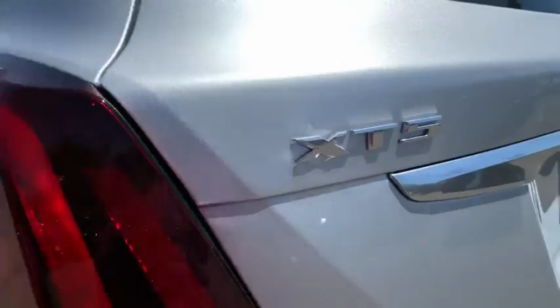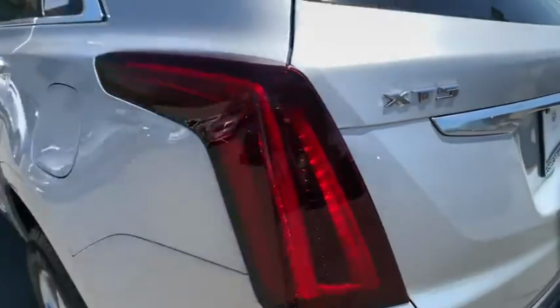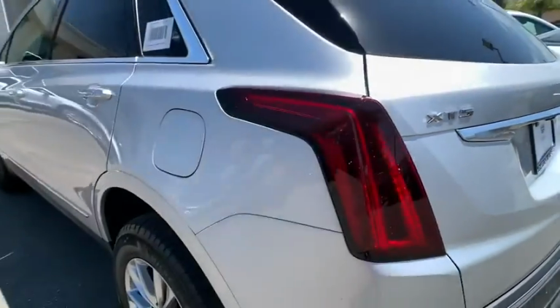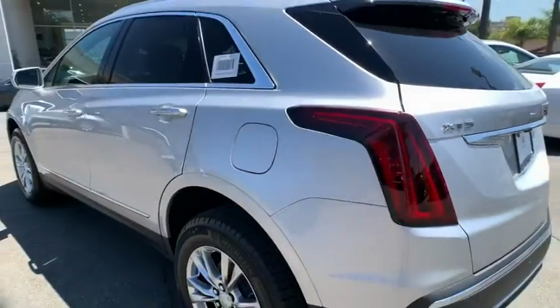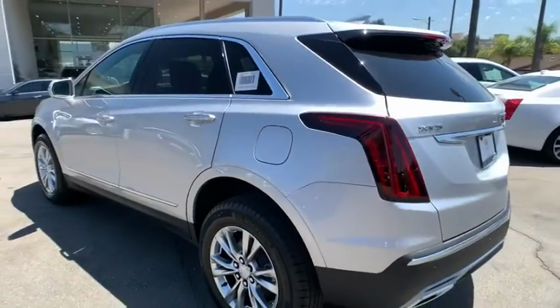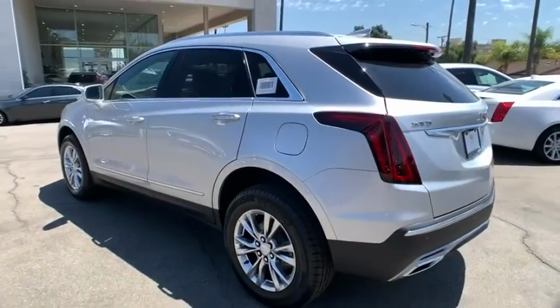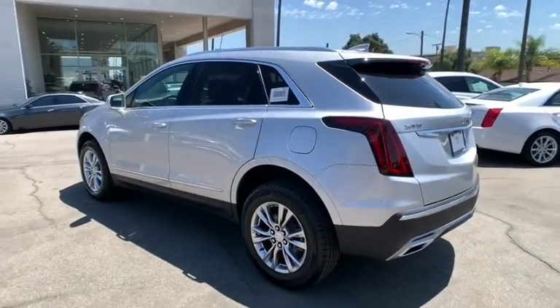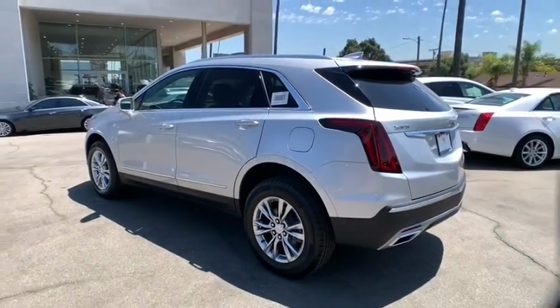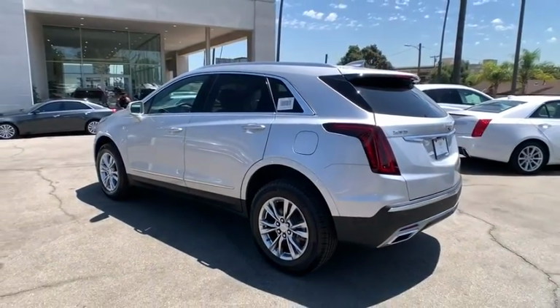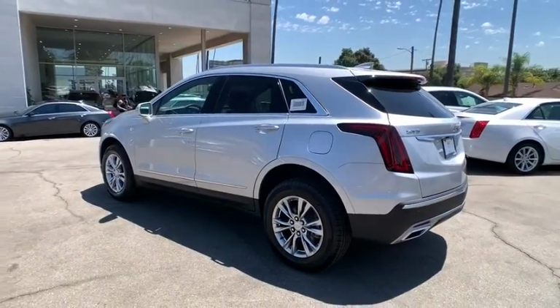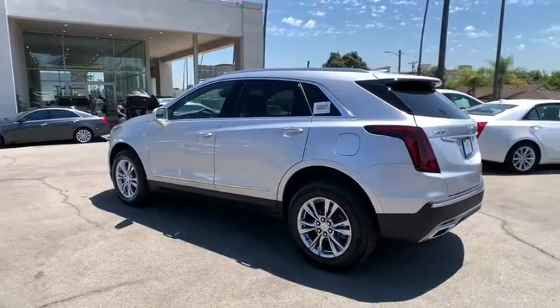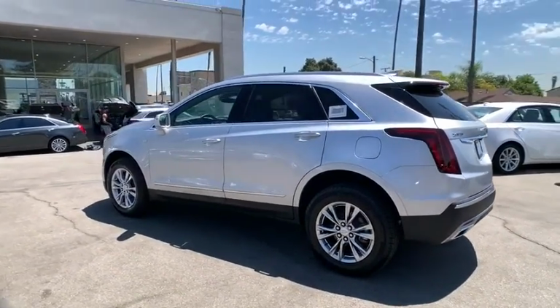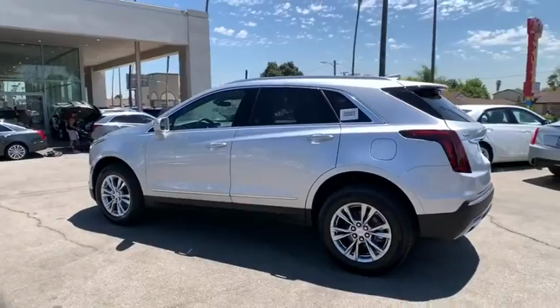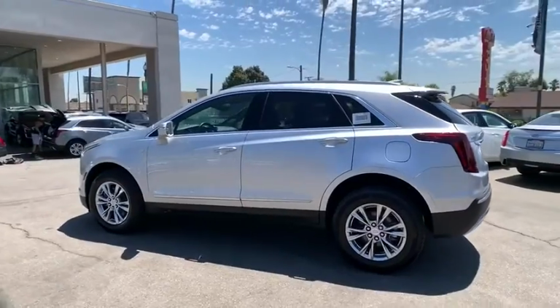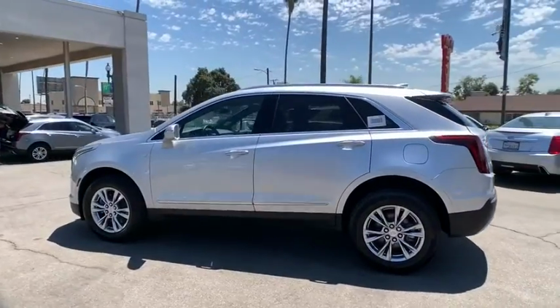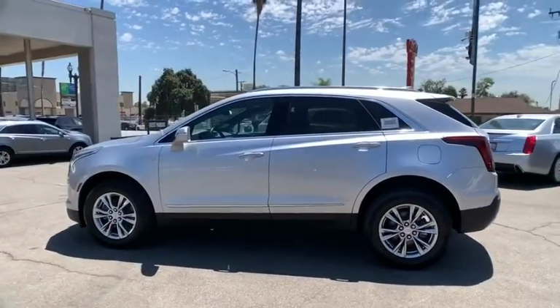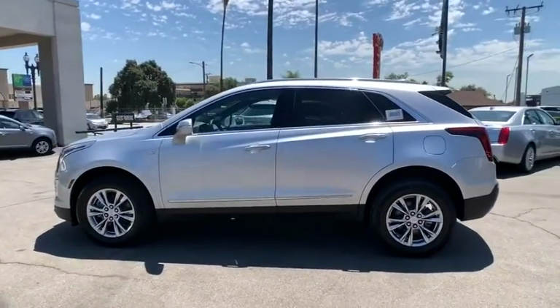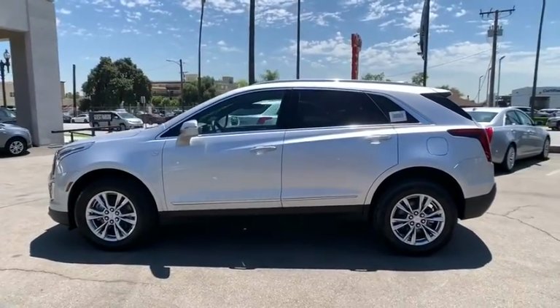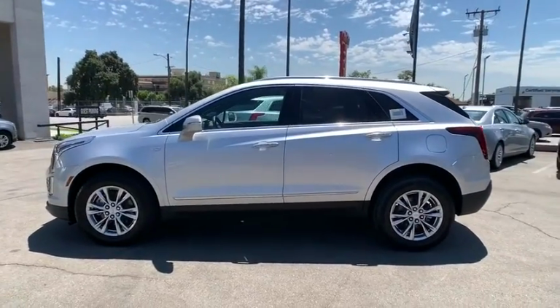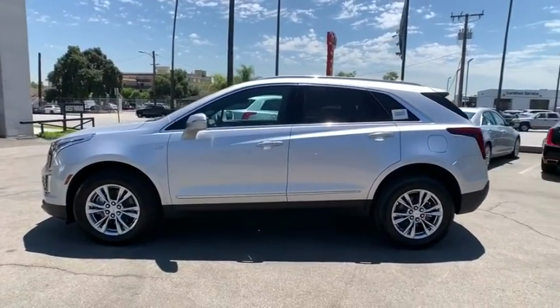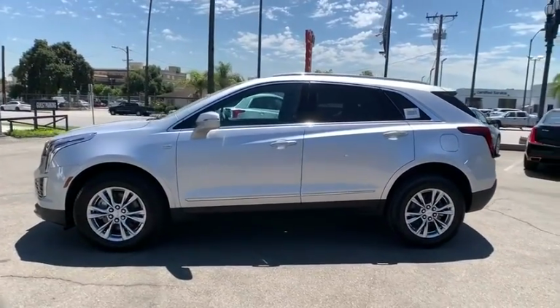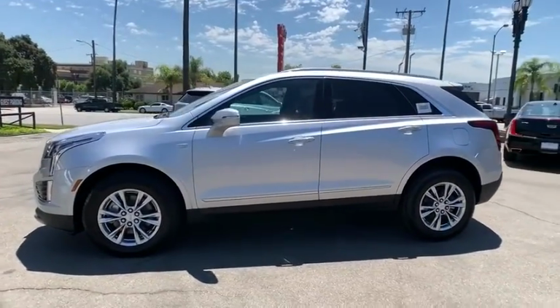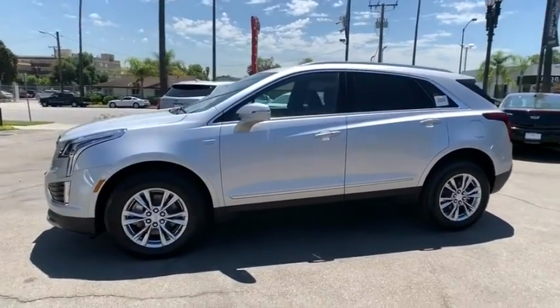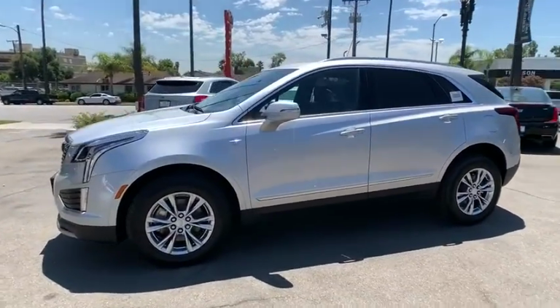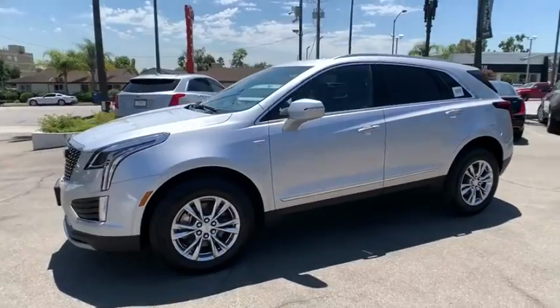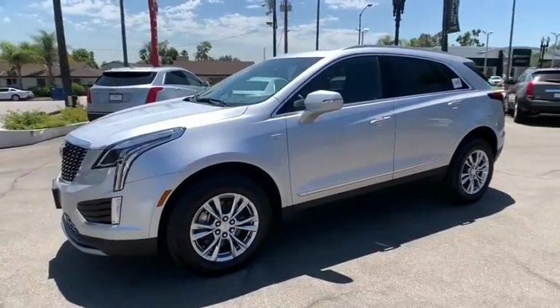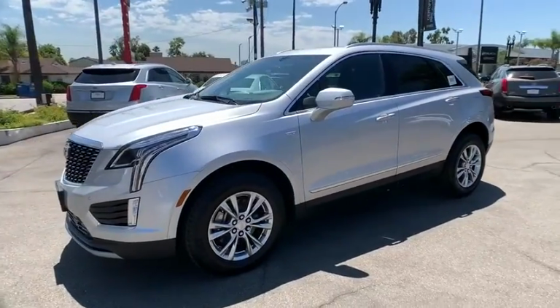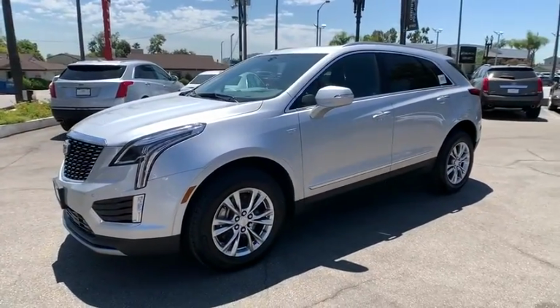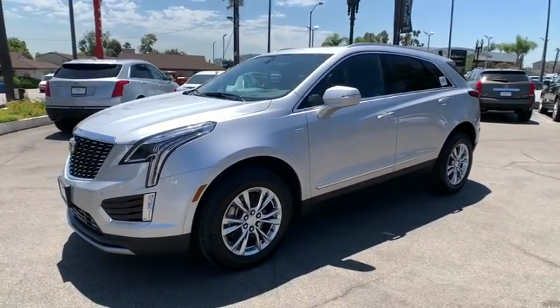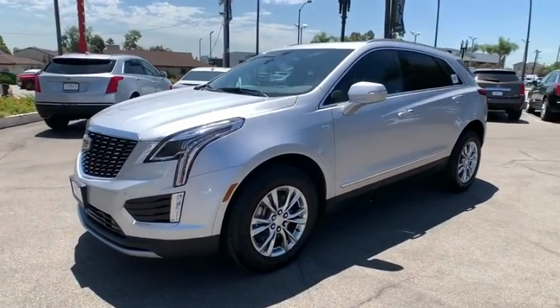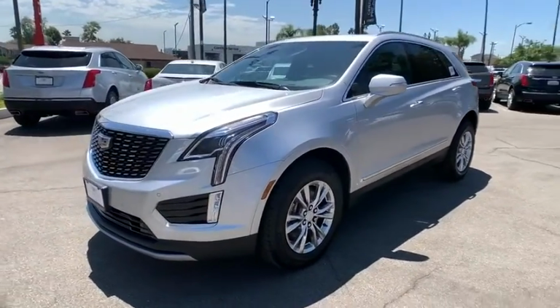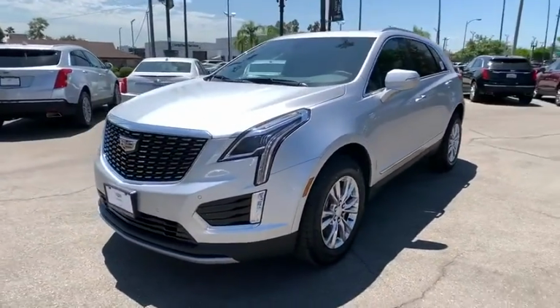Here are some of this vehicle's great options: keyless entry, traction control, remote engine start, power liftgate, backup camera, power passenger seat, lane departure warning, anti-lock braking system, leather-wrapped steering wheel, Bluetooth.